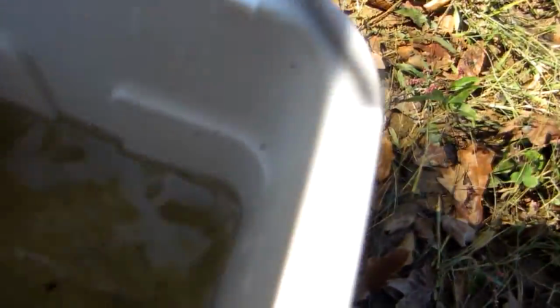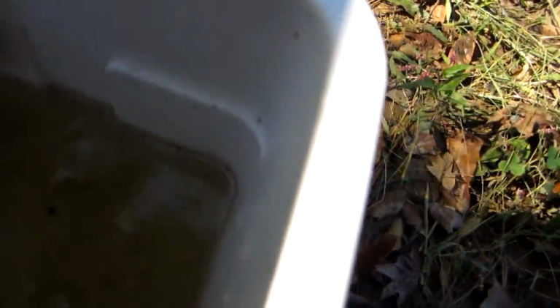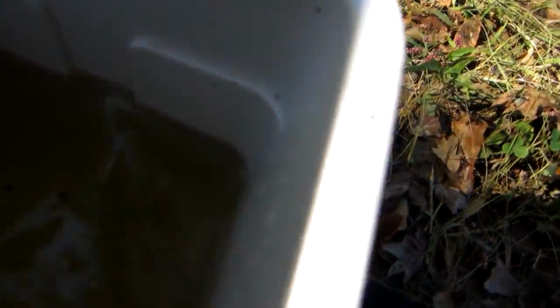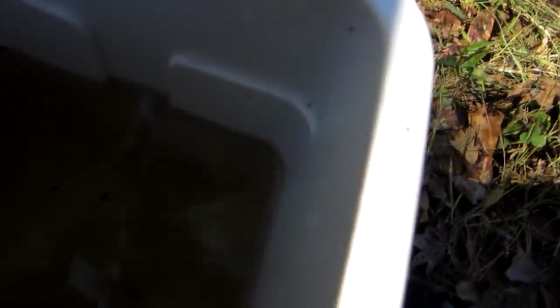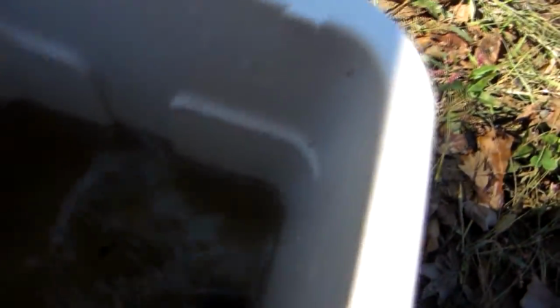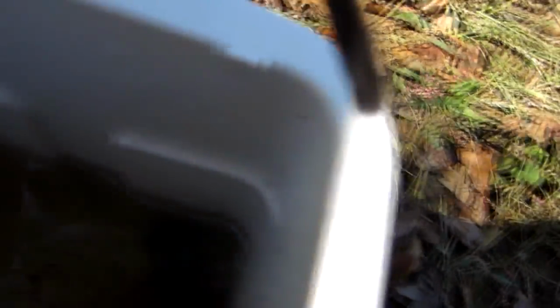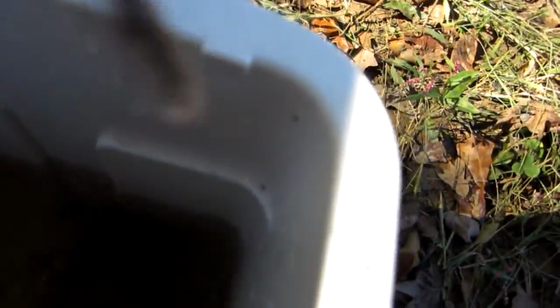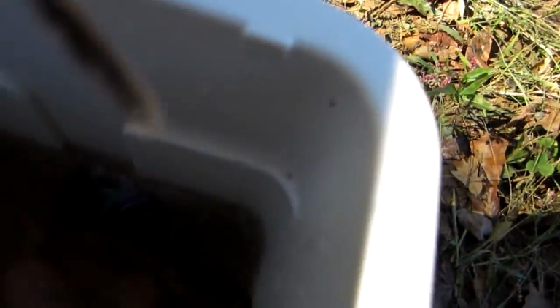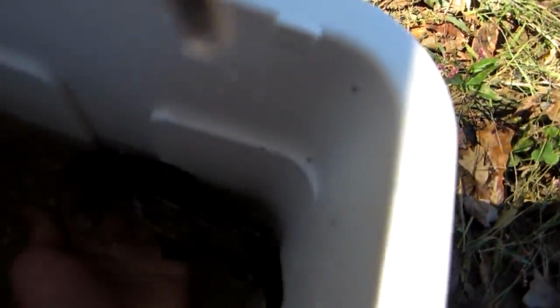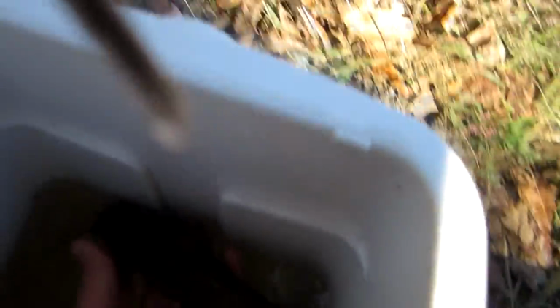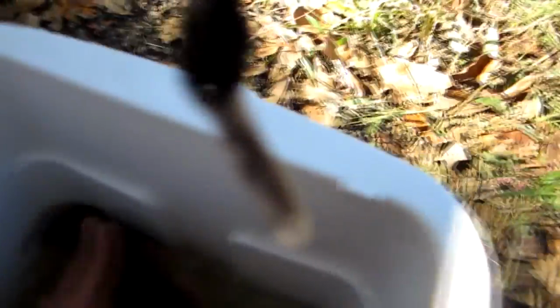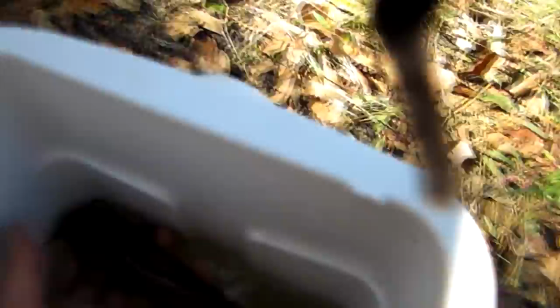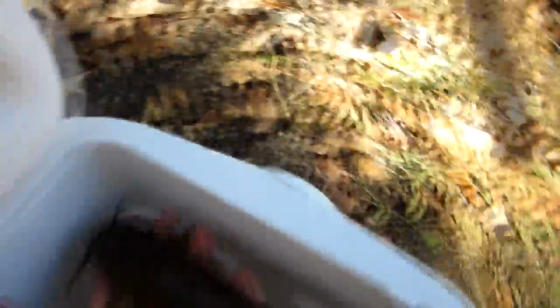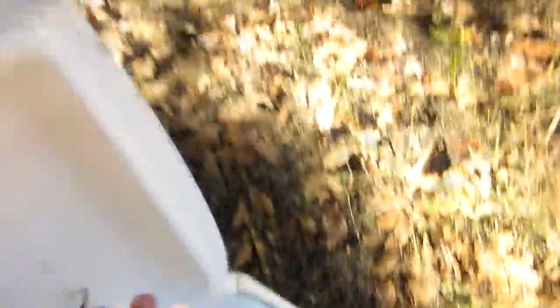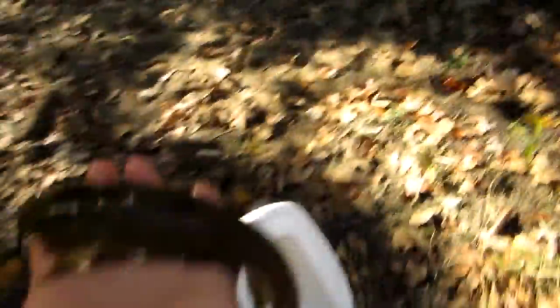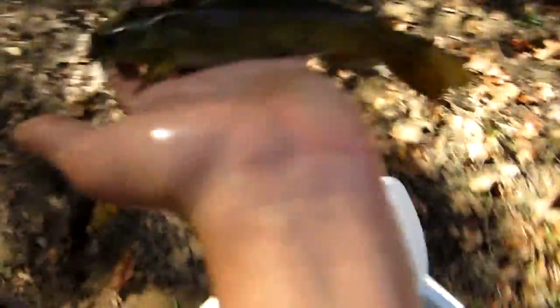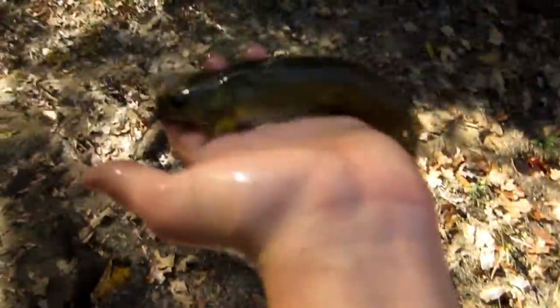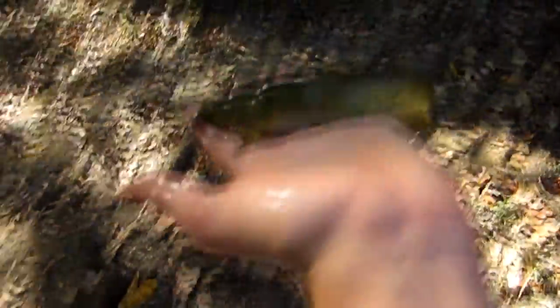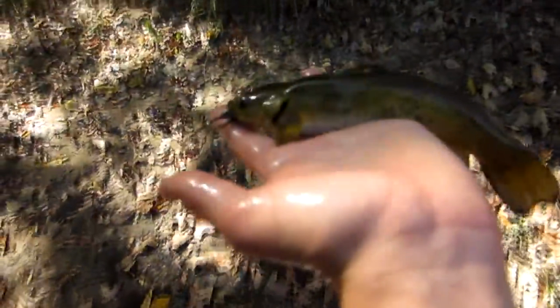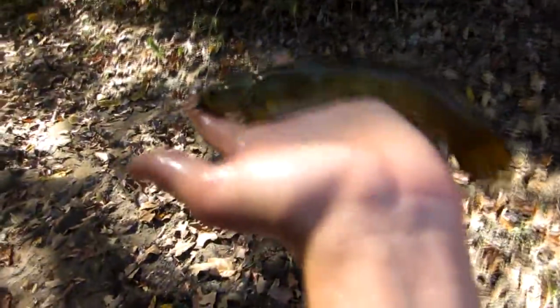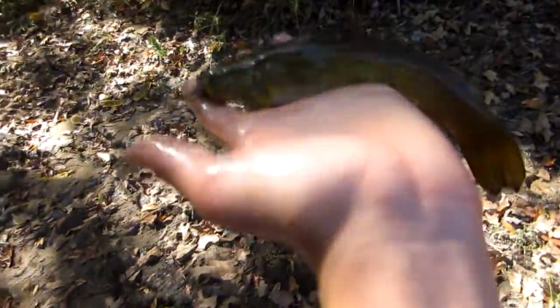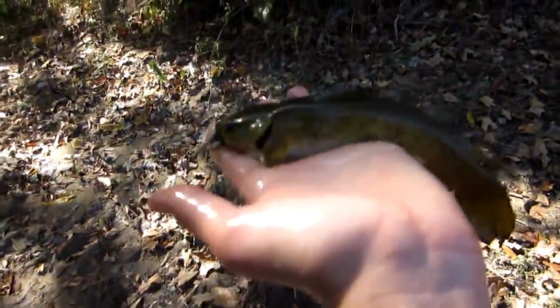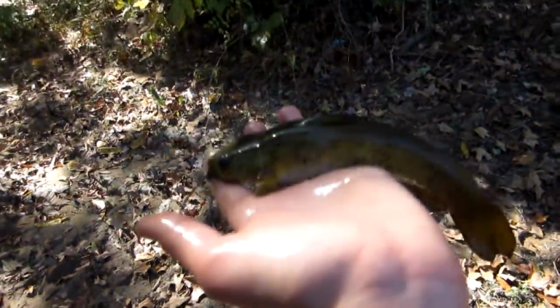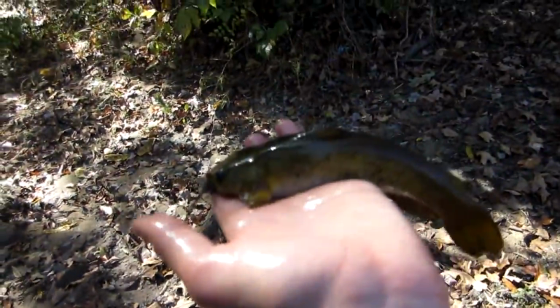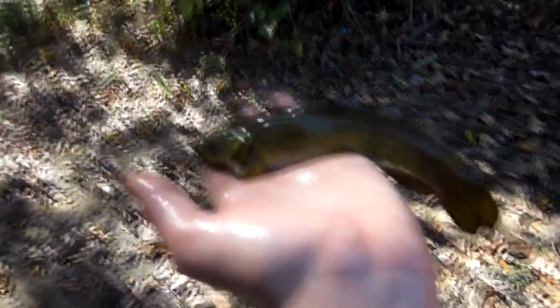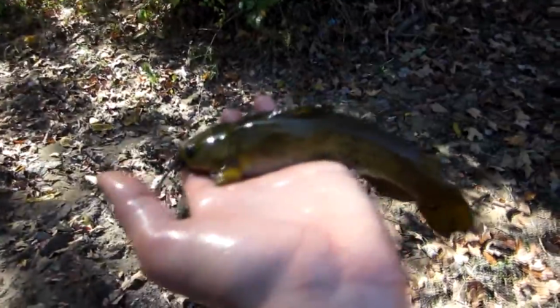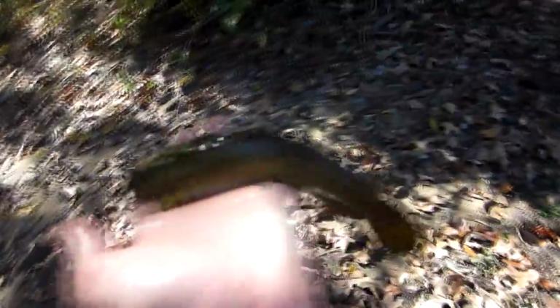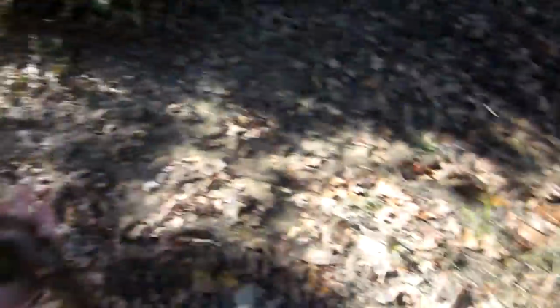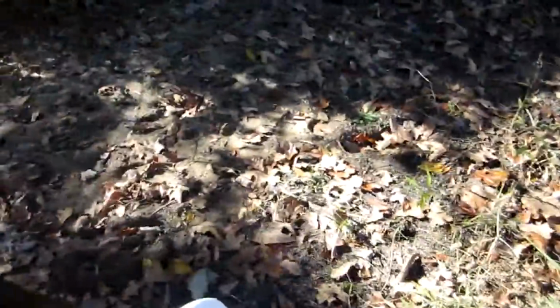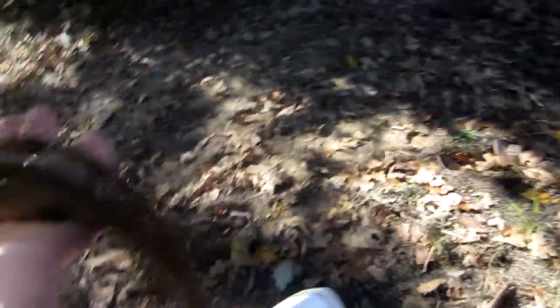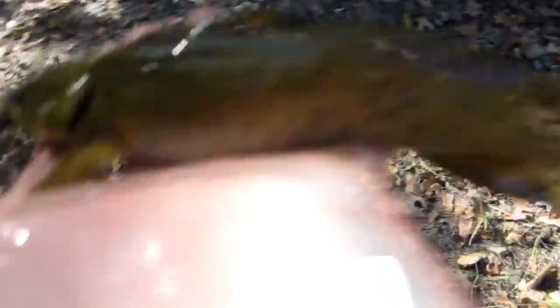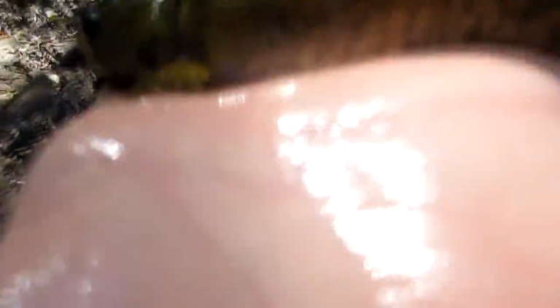This is a nice jumbo perch though. They don't have a lot of those around North Carolina. His colors changed. Oh, he just stabbed me a little bit. Nice little flathead though, really good colors on him.